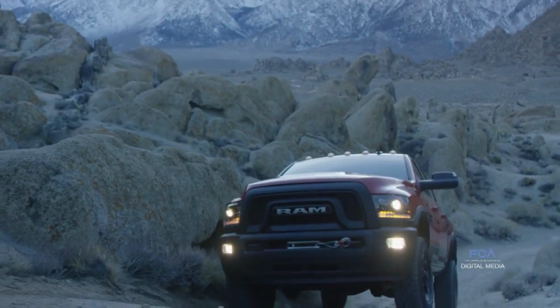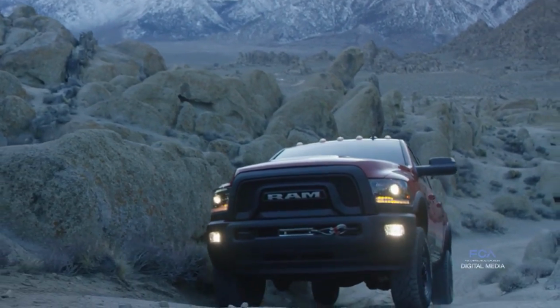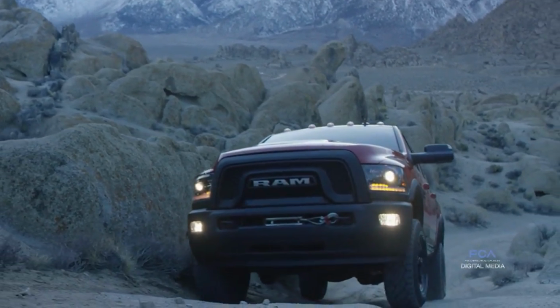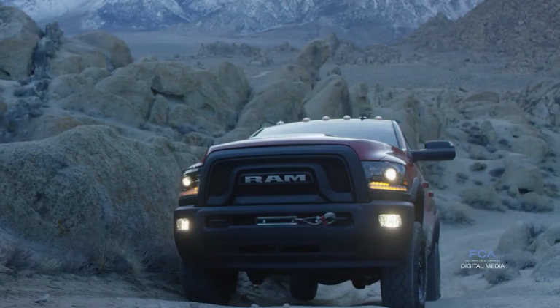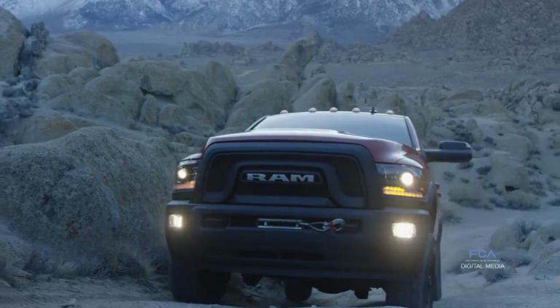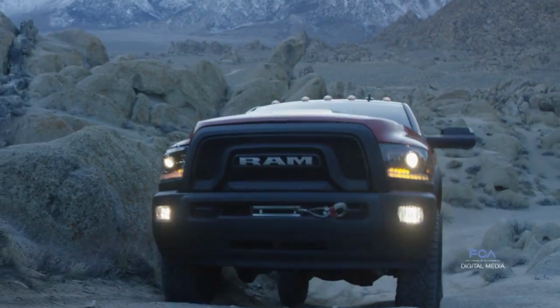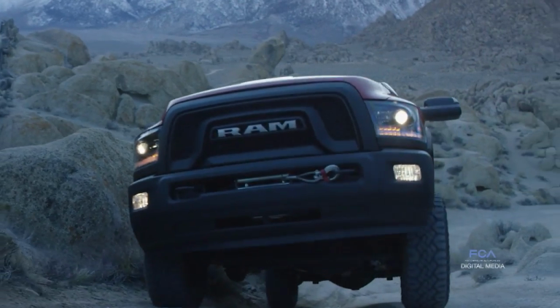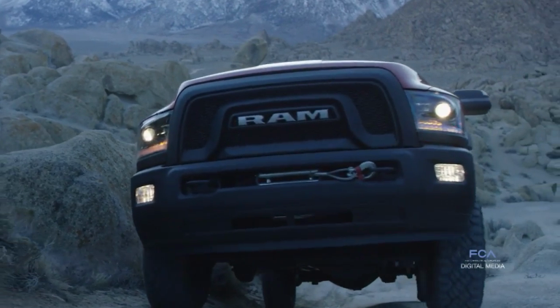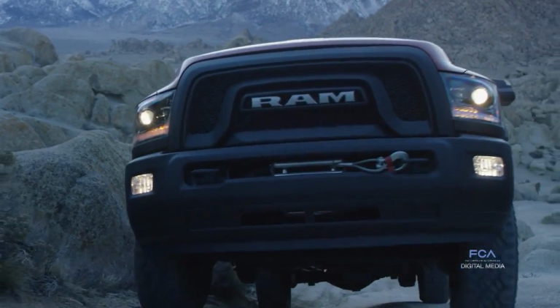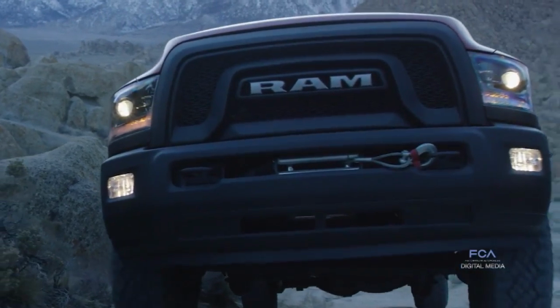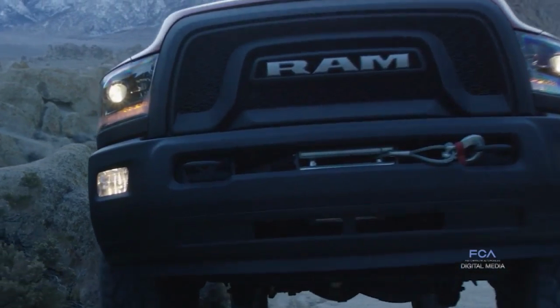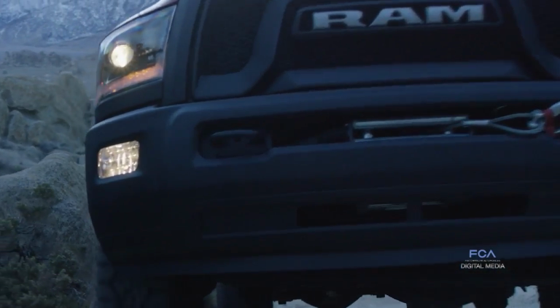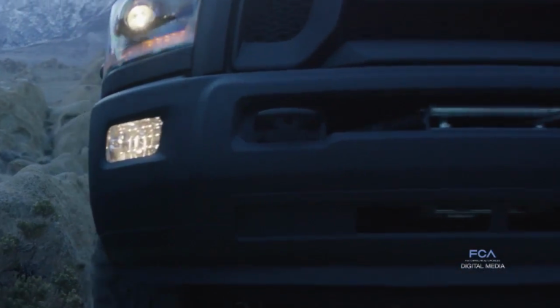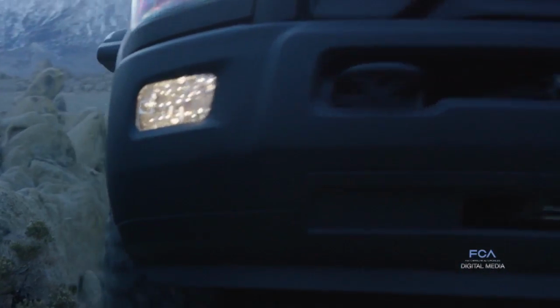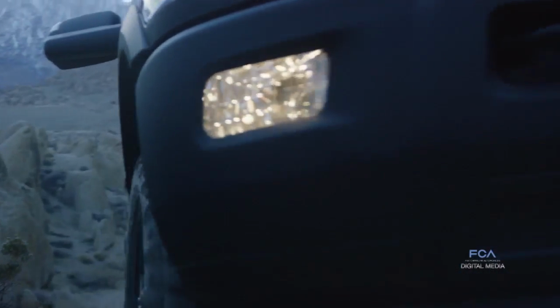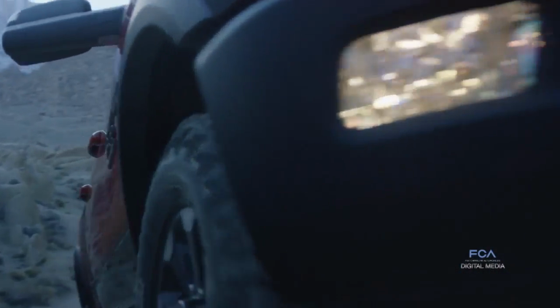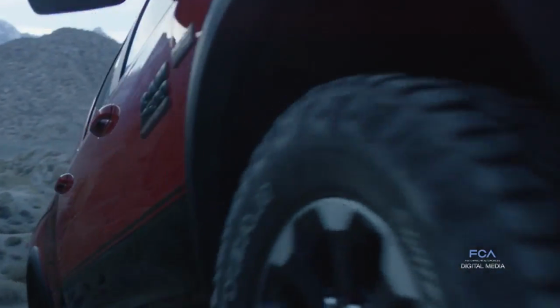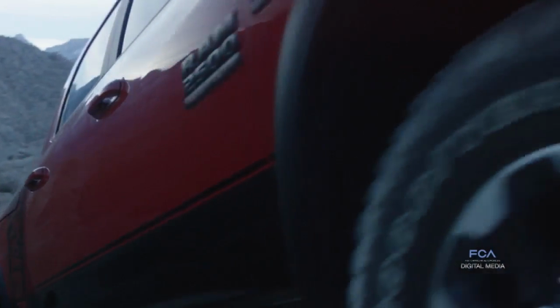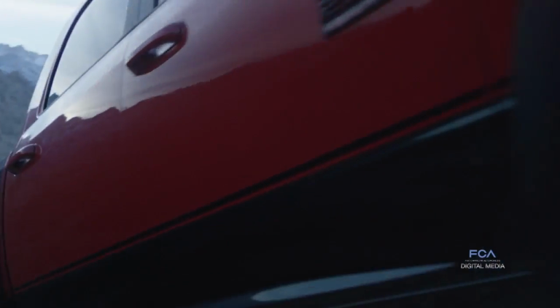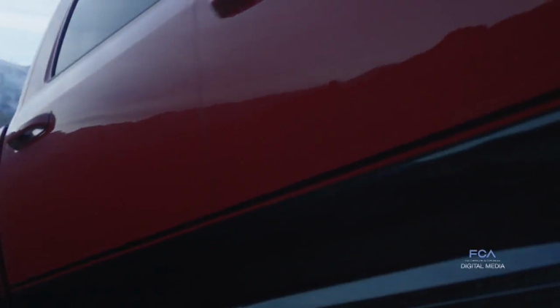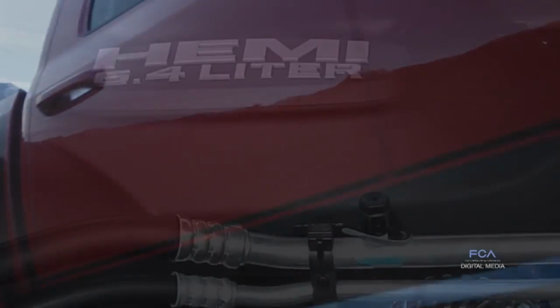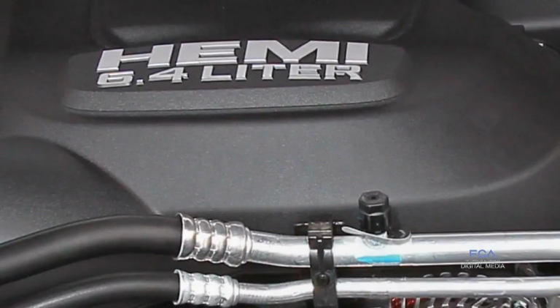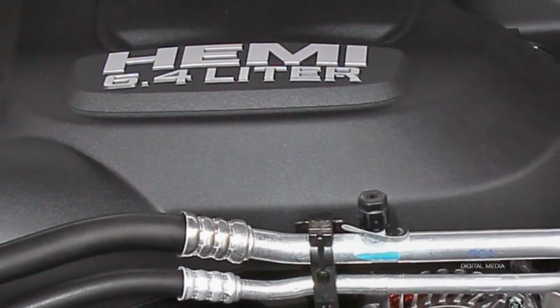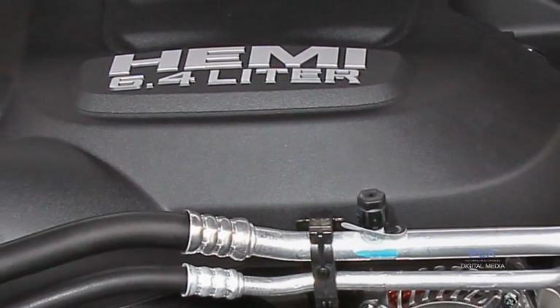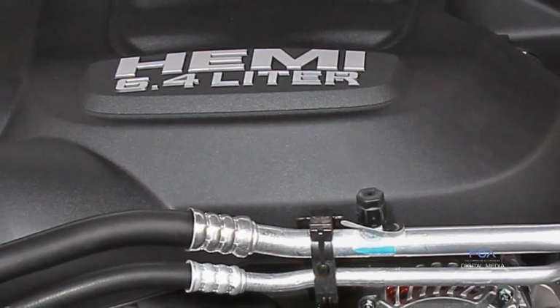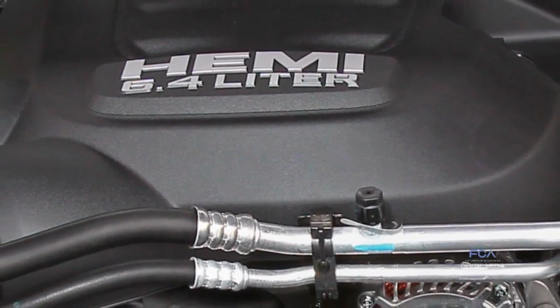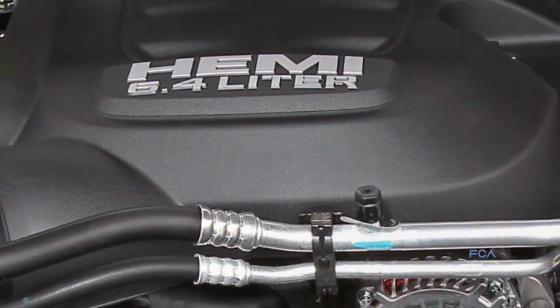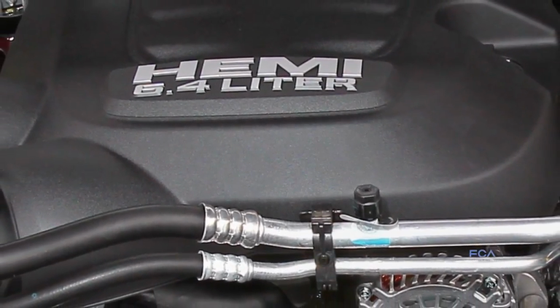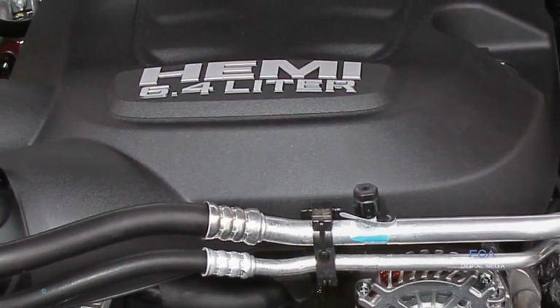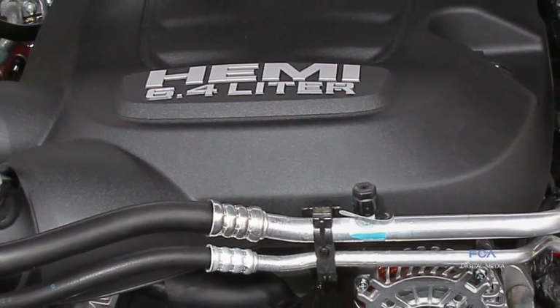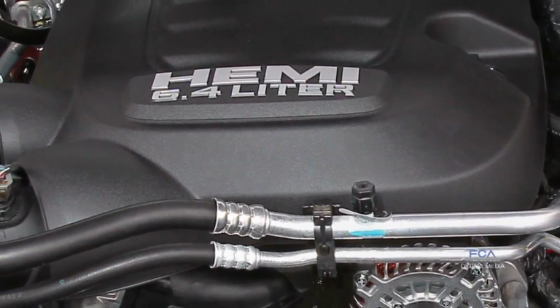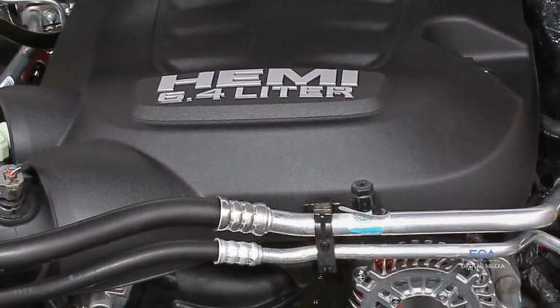We have Bilstein shocks at all four corners. The Power Wagon is powered with a 6.4-liter Hemi, 410 horsepower, and 429 pound-feet of torque.